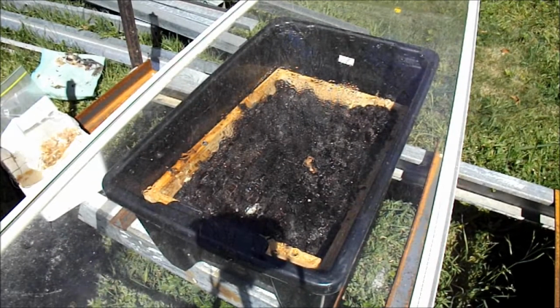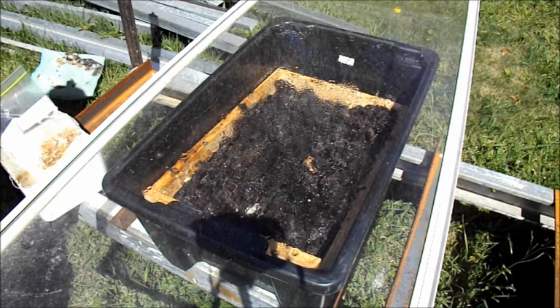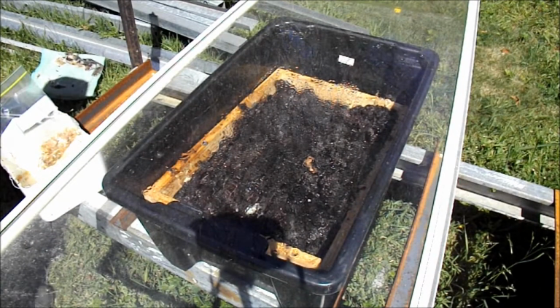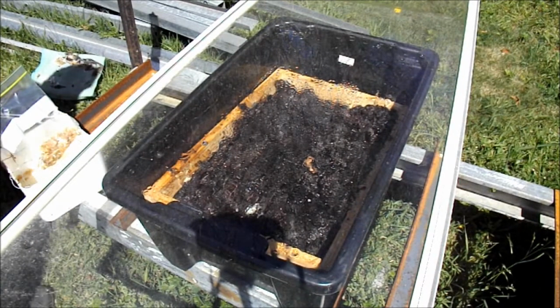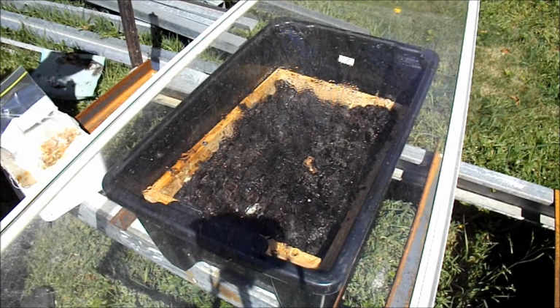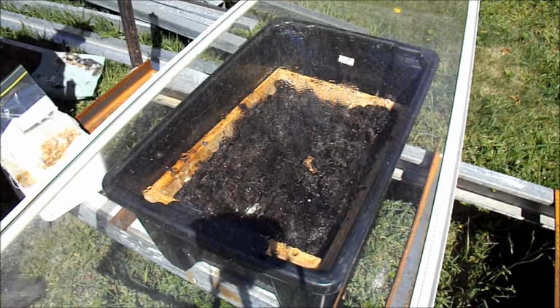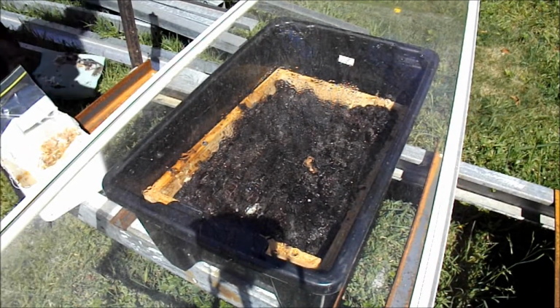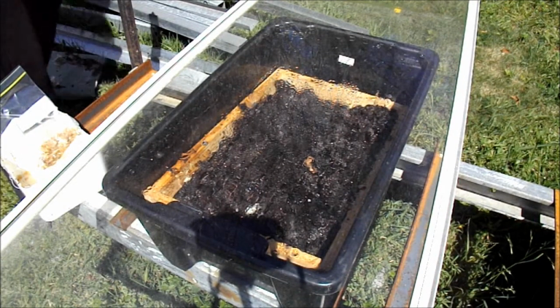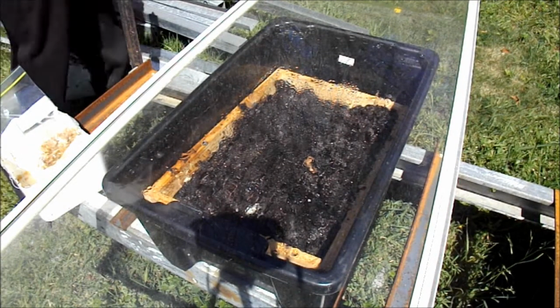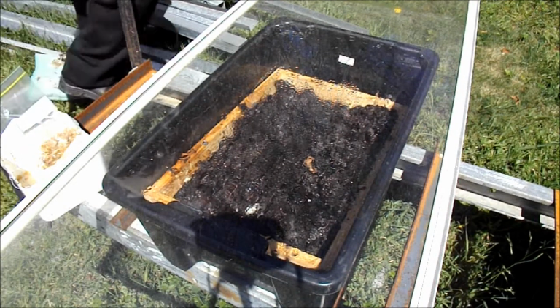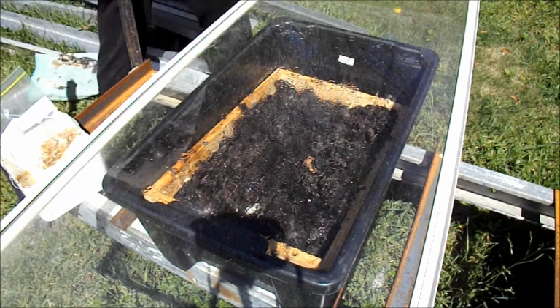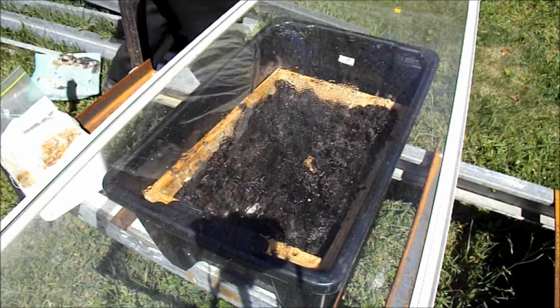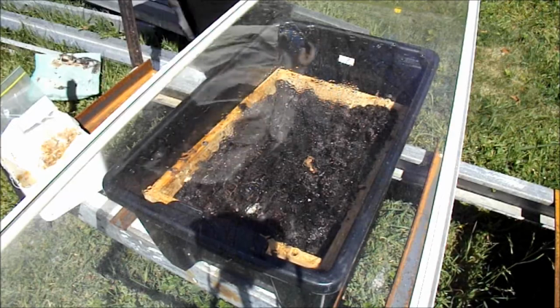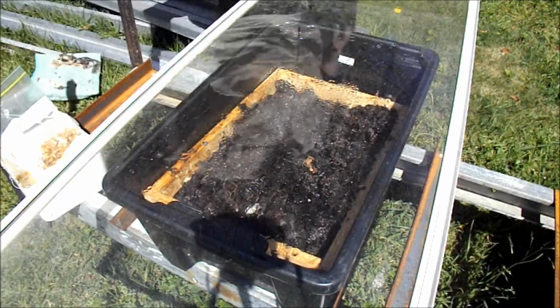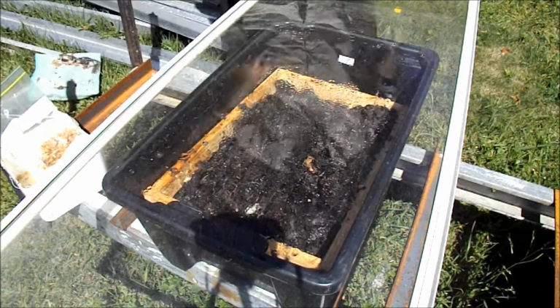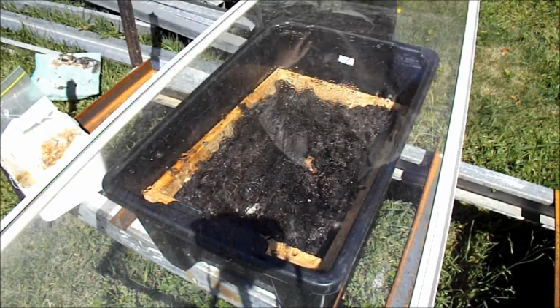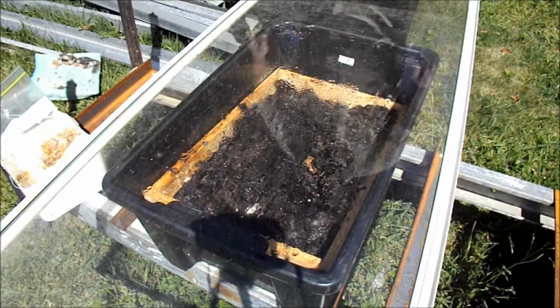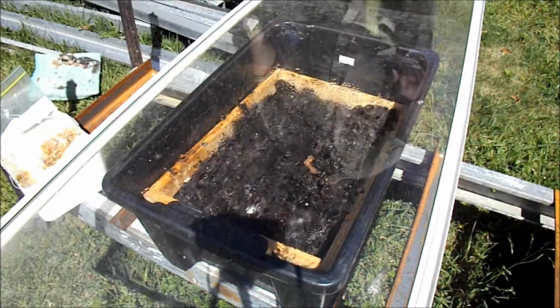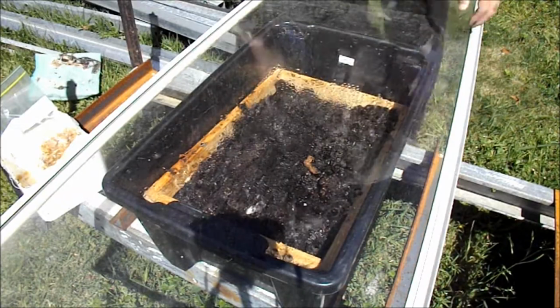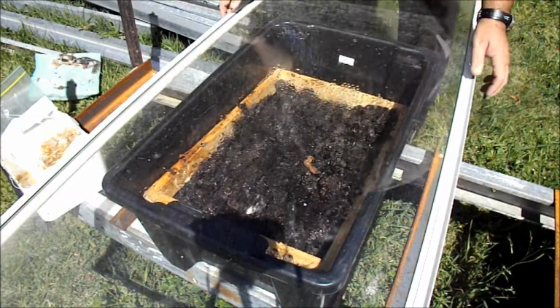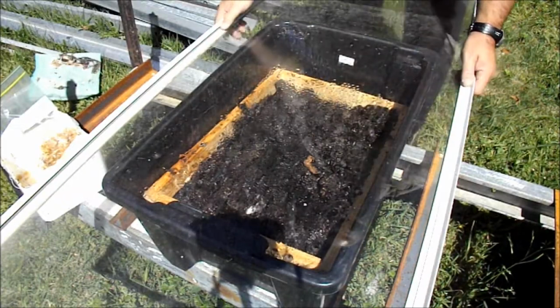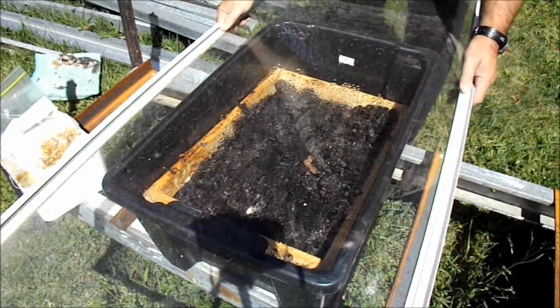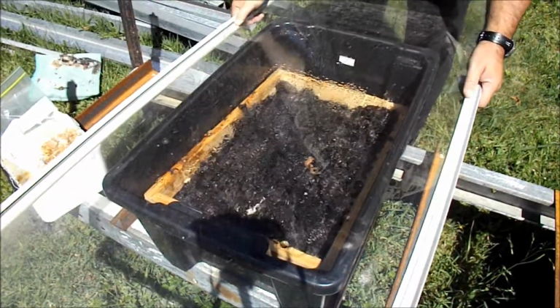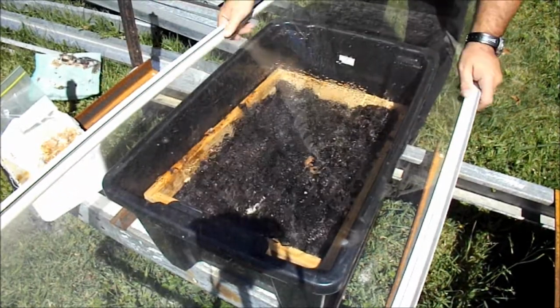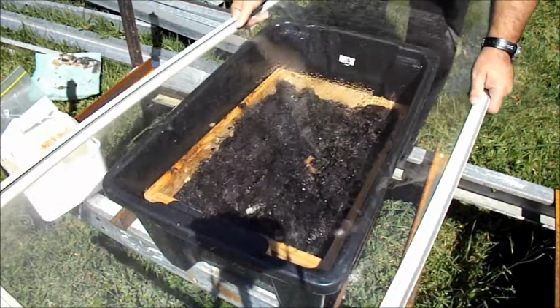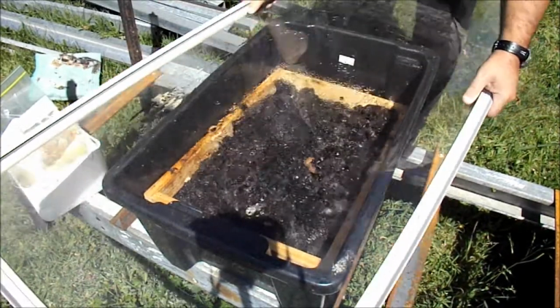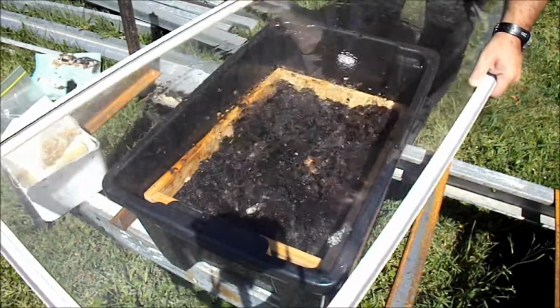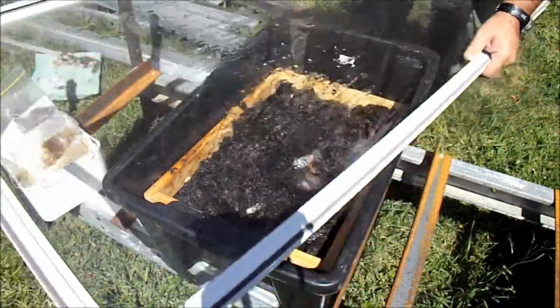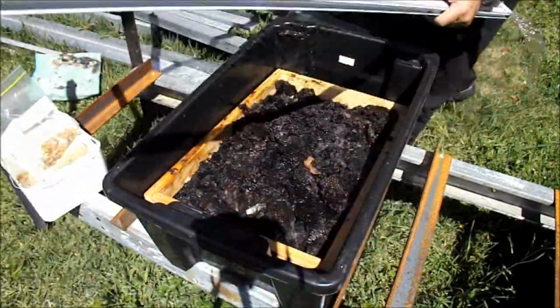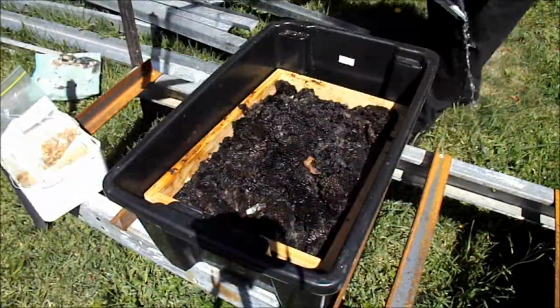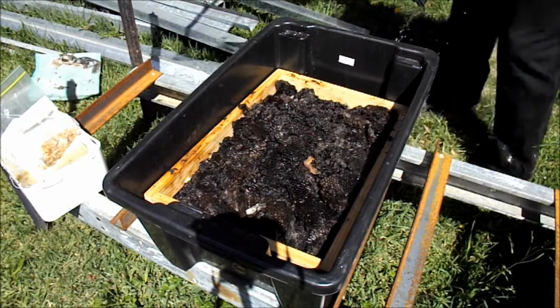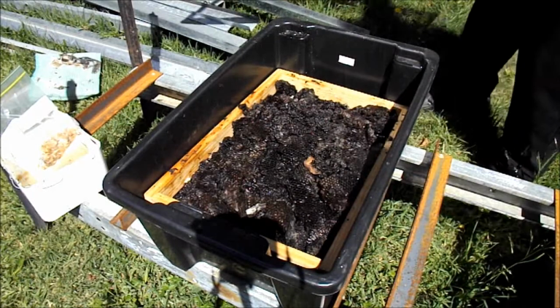G'day, Sambo here. I've been away for a week but the temperatures haven't been real high, so we'll just have an update on this wax melter.